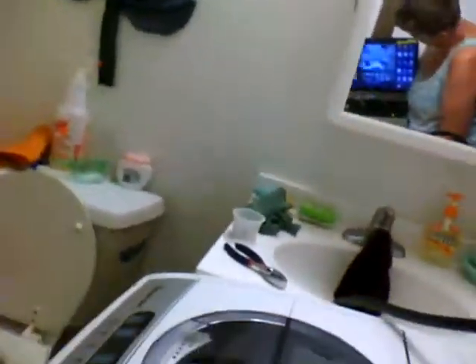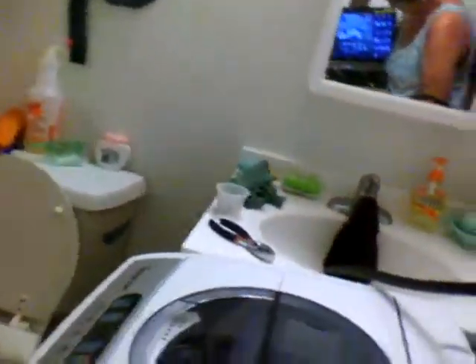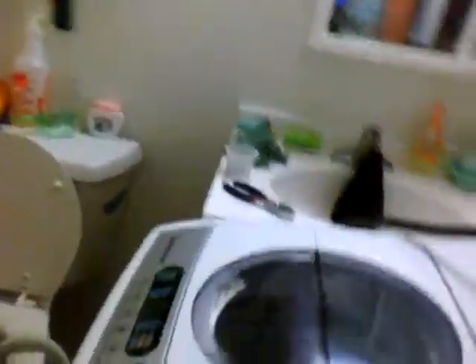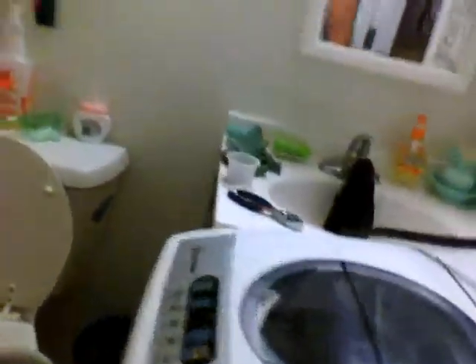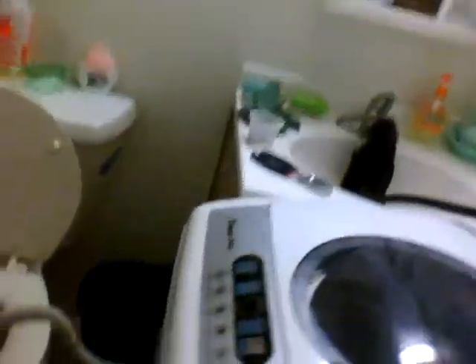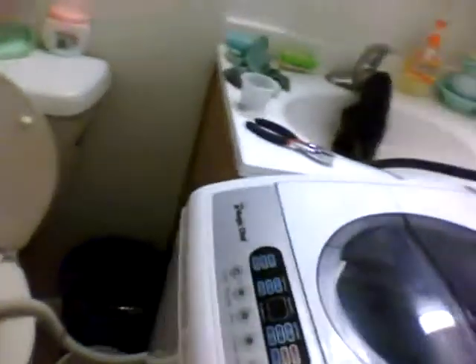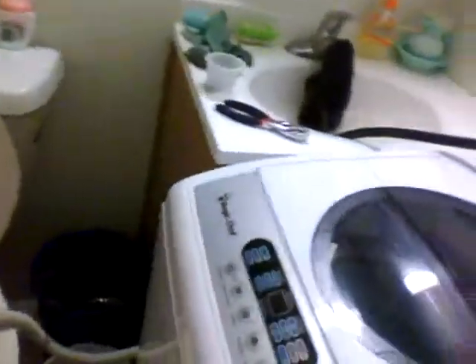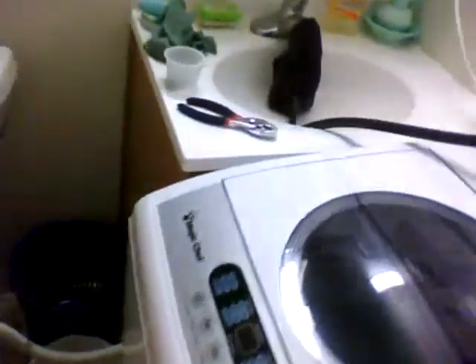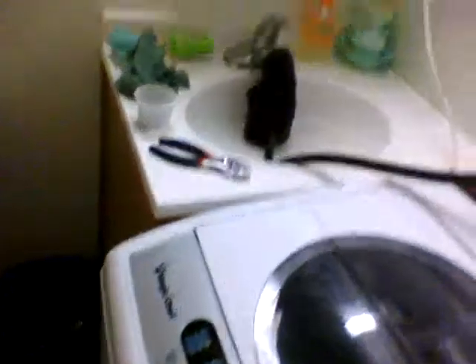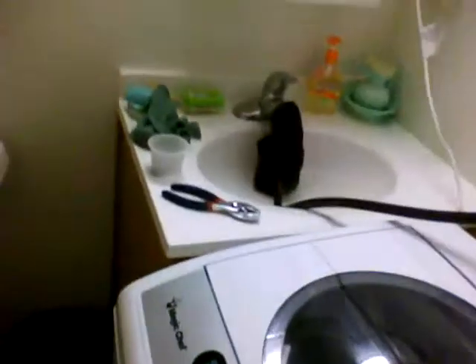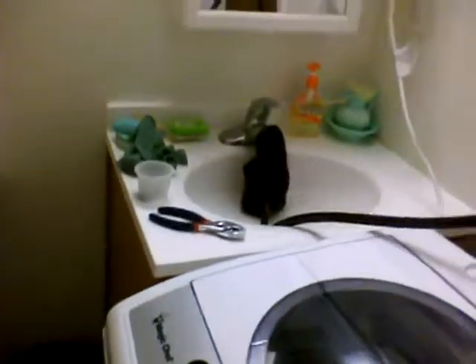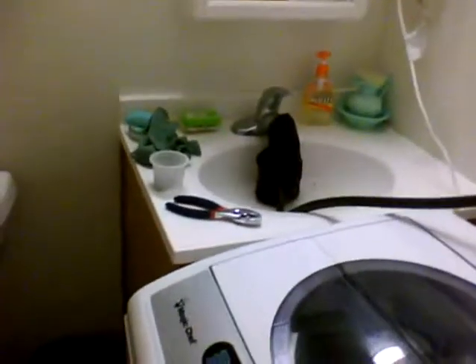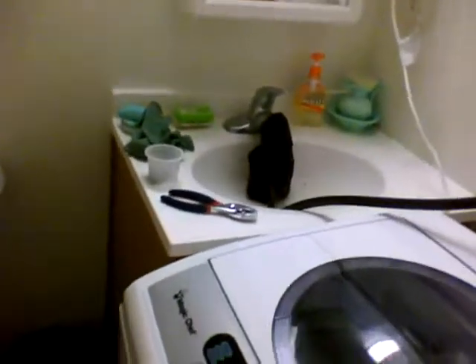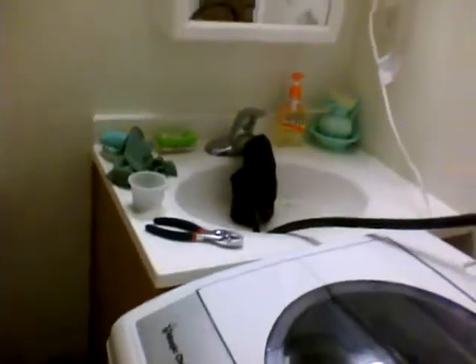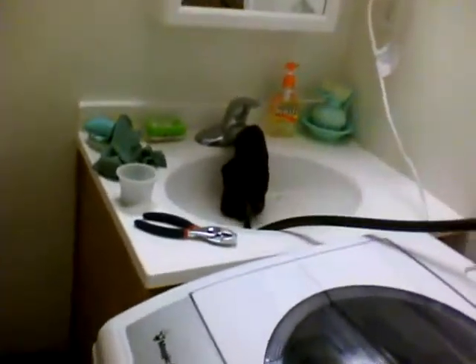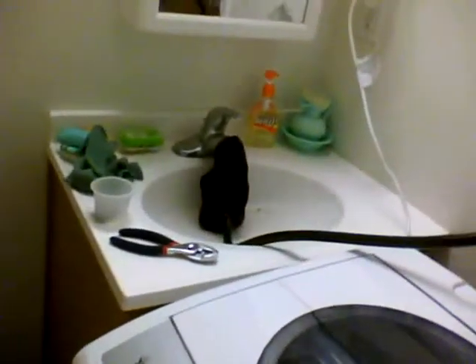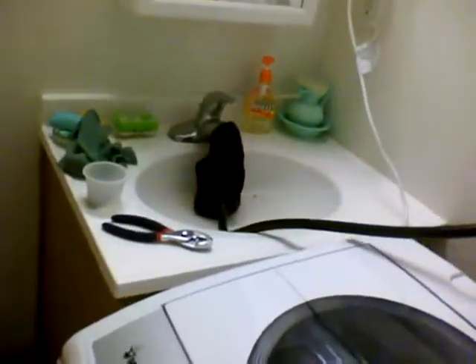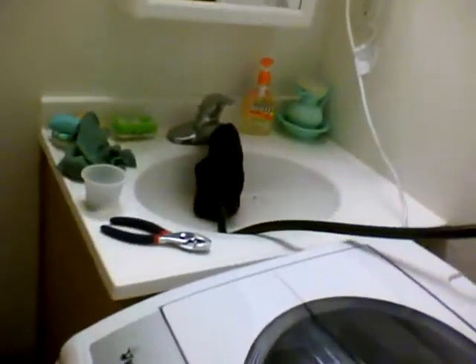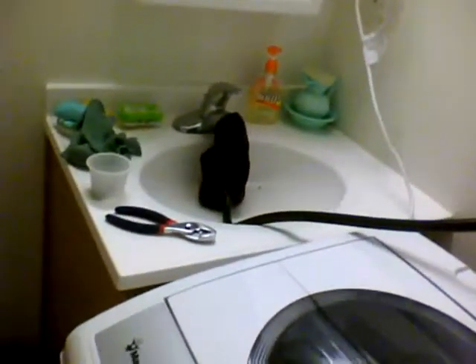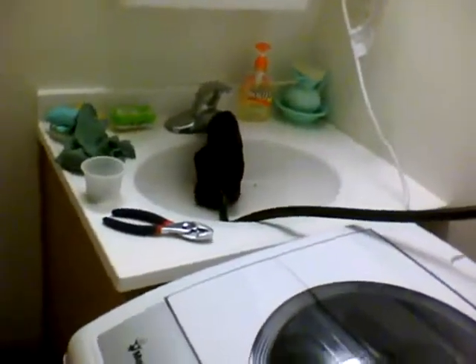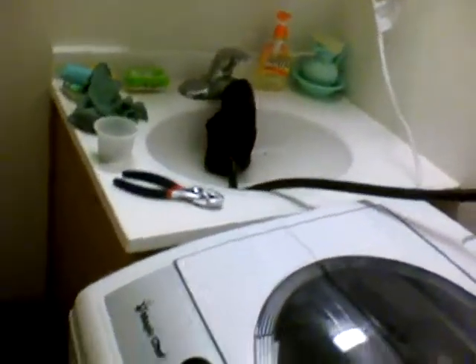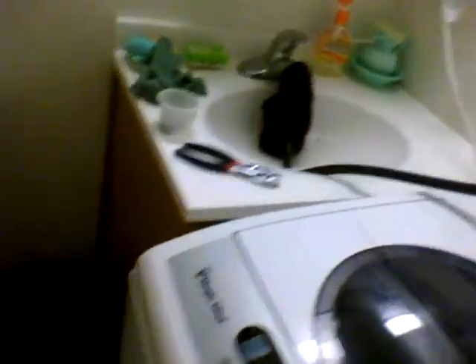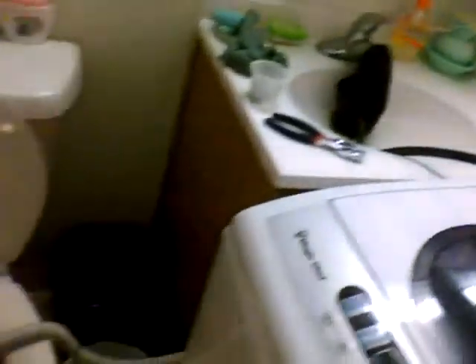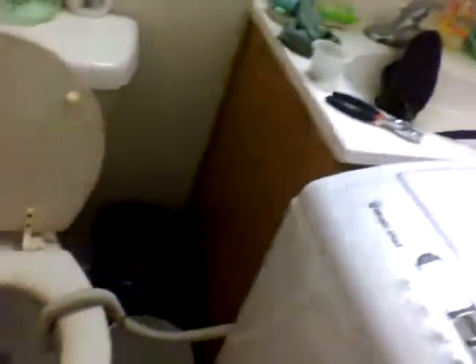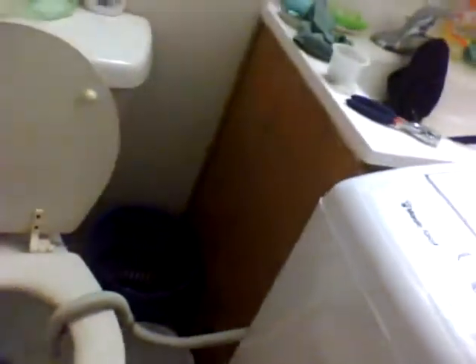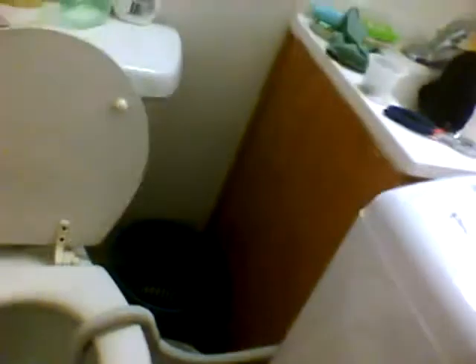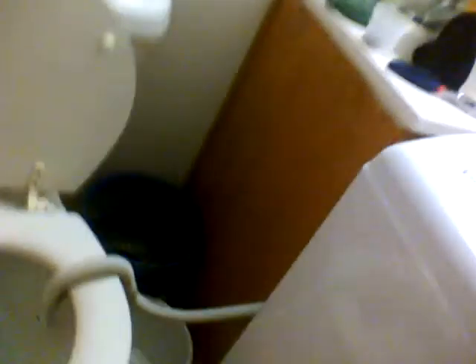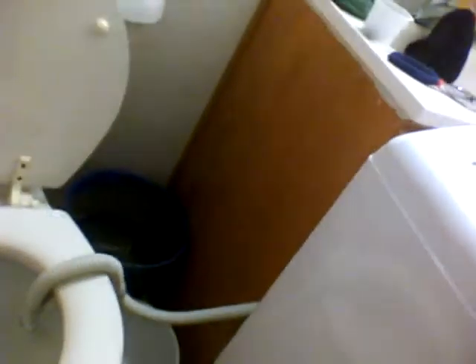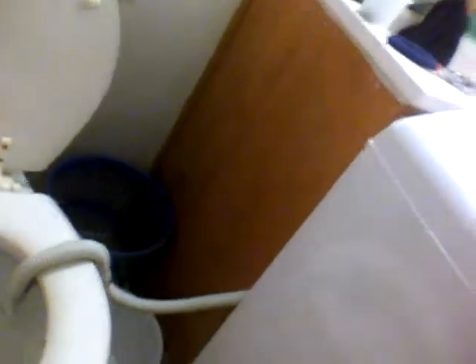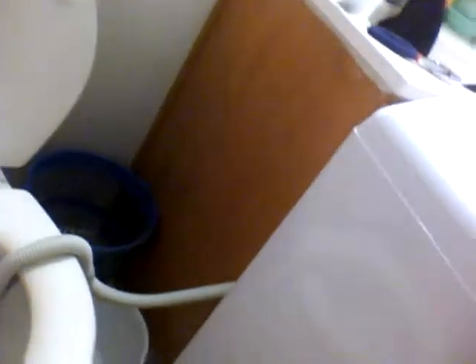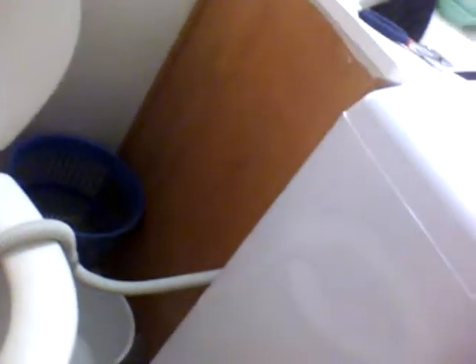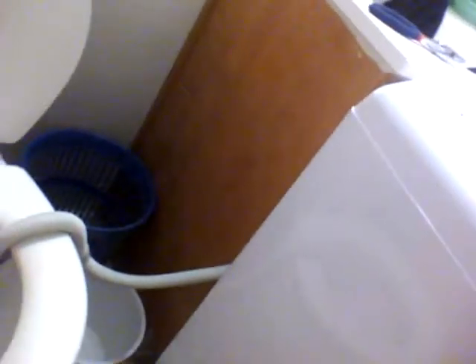Okay, this is how it's hooked up. Here's my sink, there's the drainage hose.